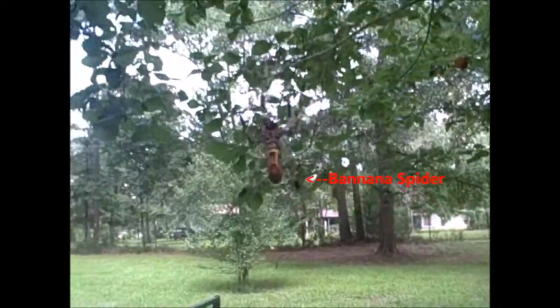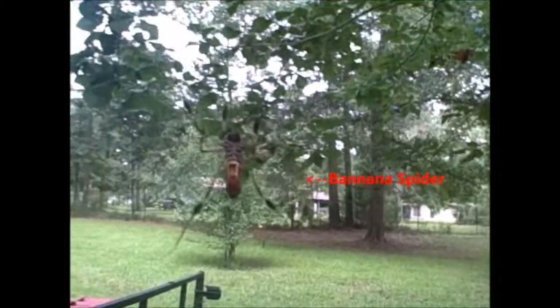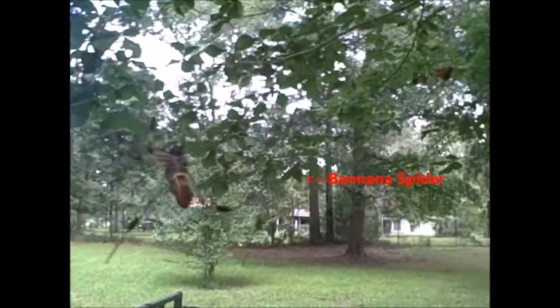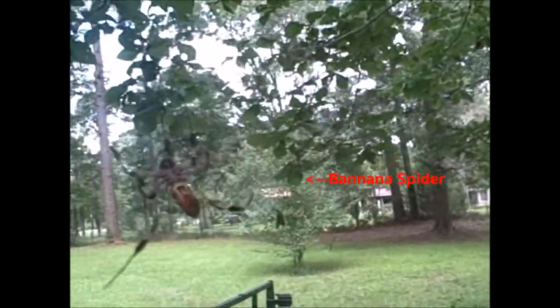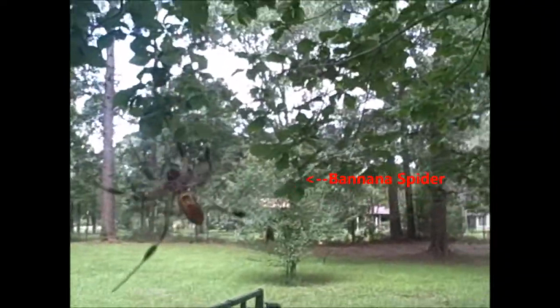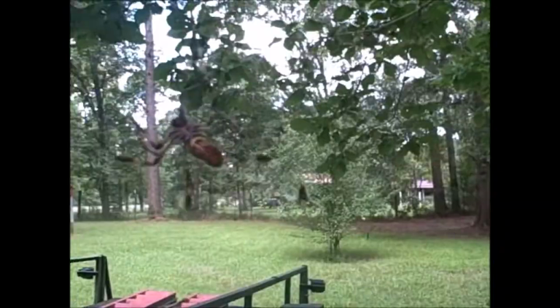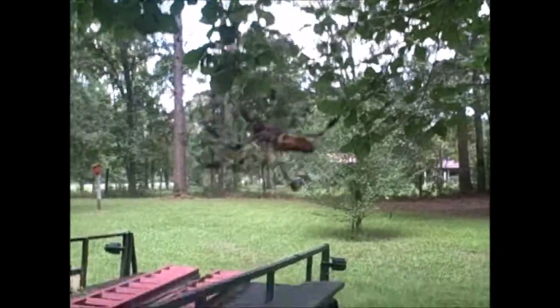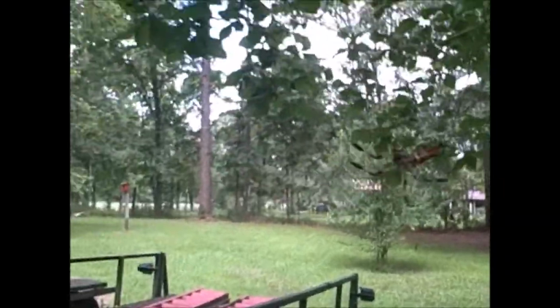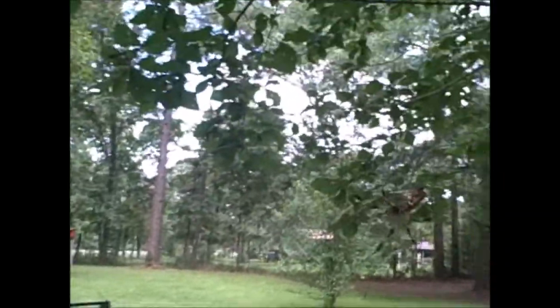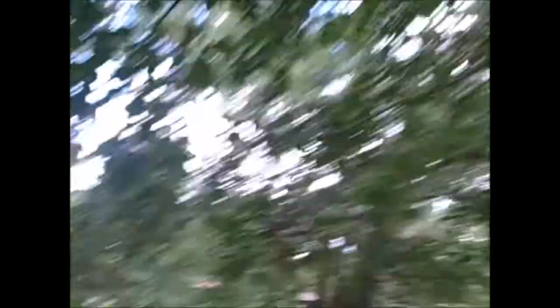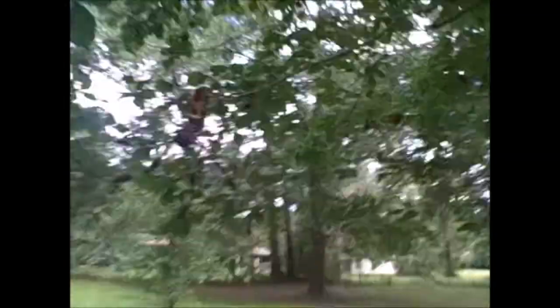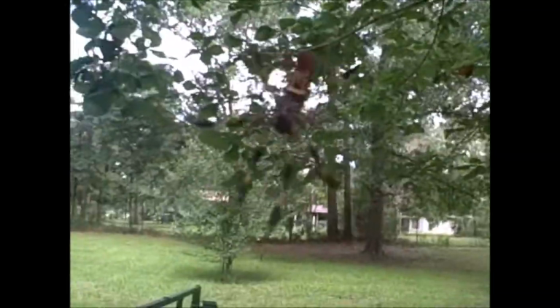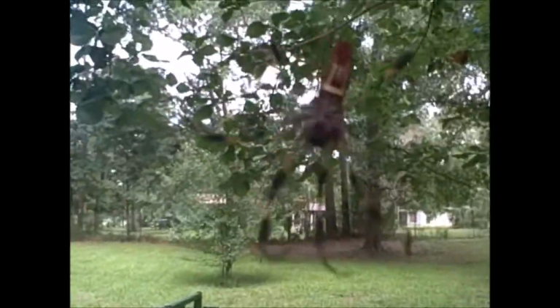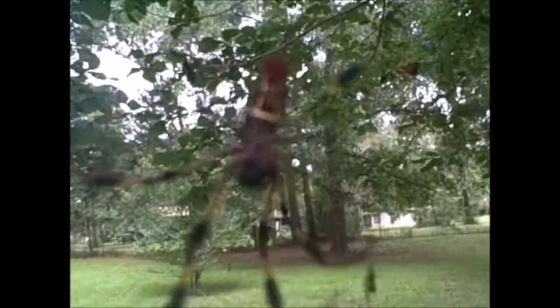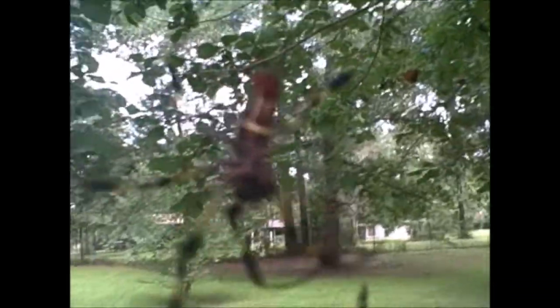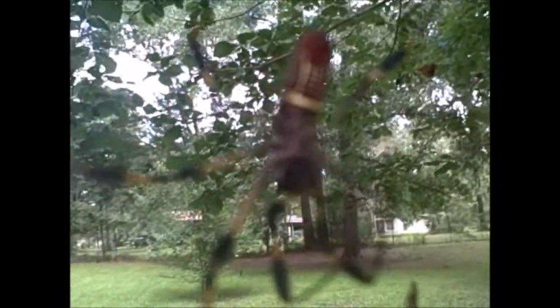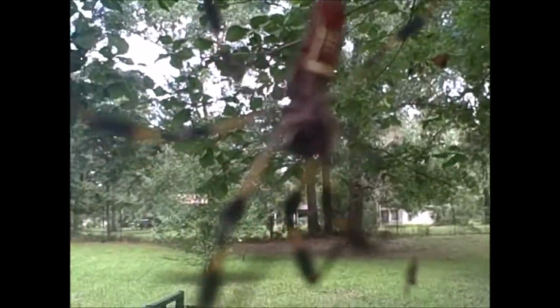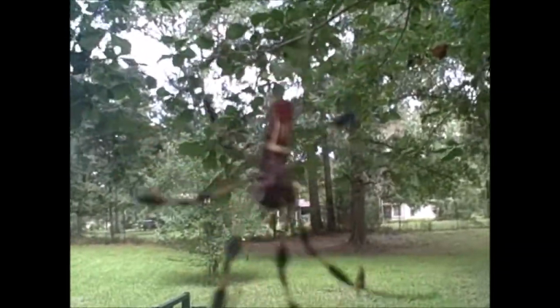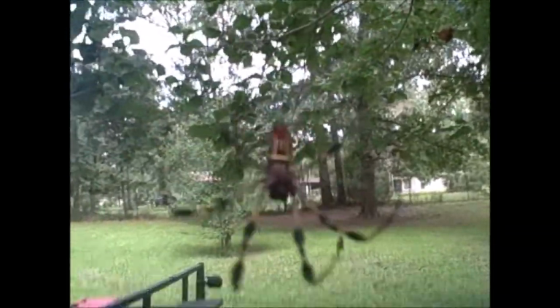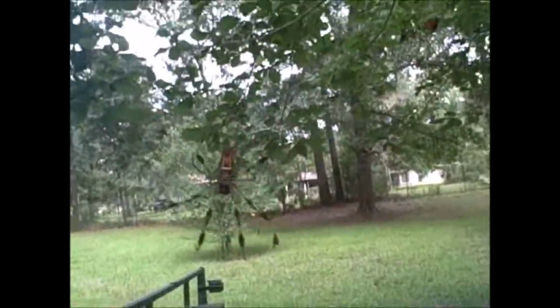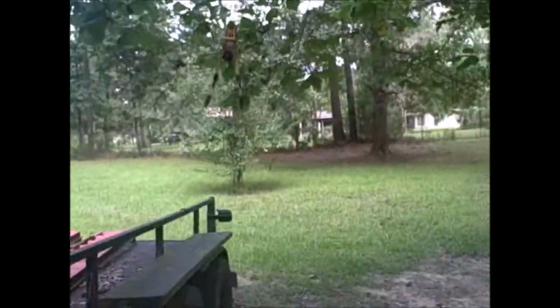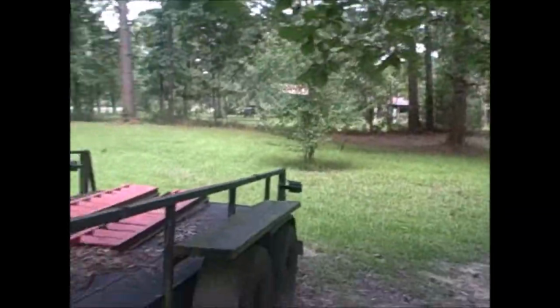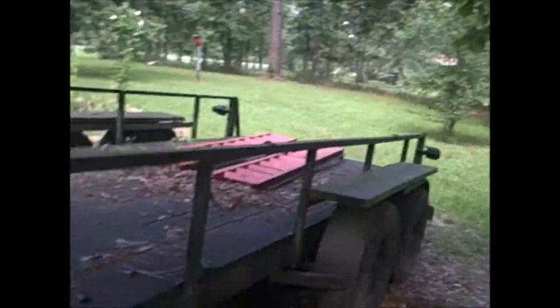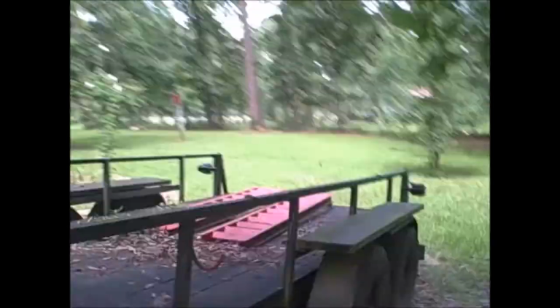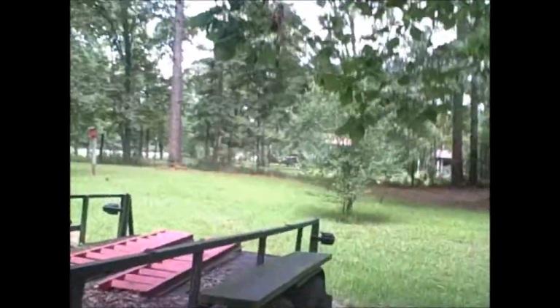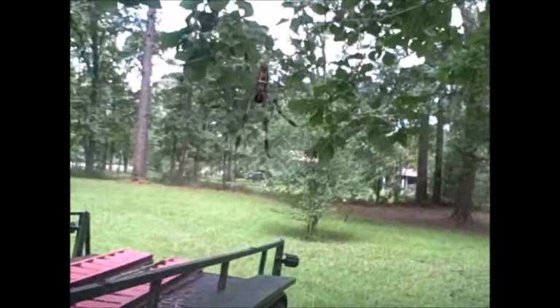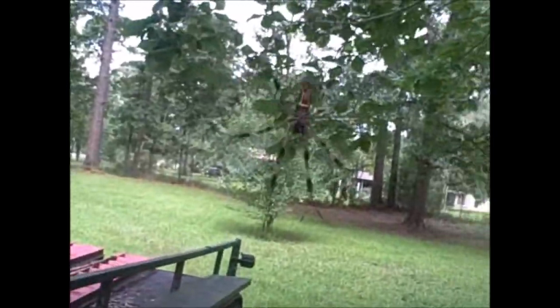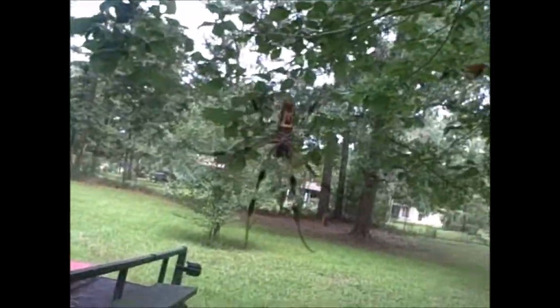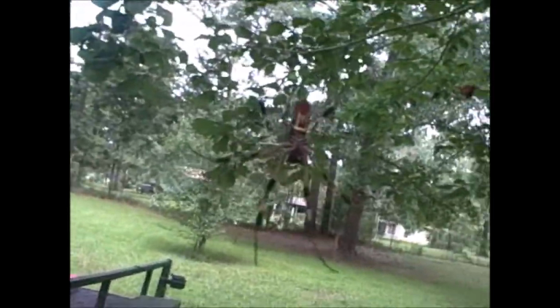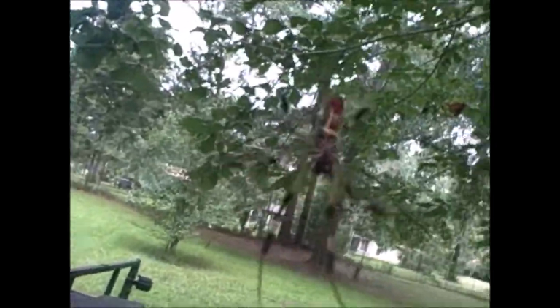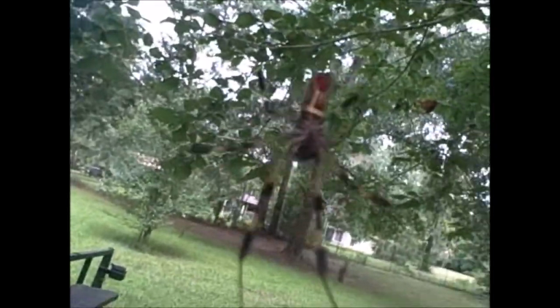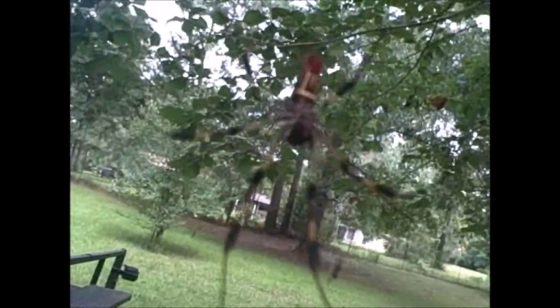Also, here's a banana spider right here. He has a pretty big web. And there he is right there. I just got my hand stuck in it, but I thought that was pretty cool, so I just wanted to show that to you guys.